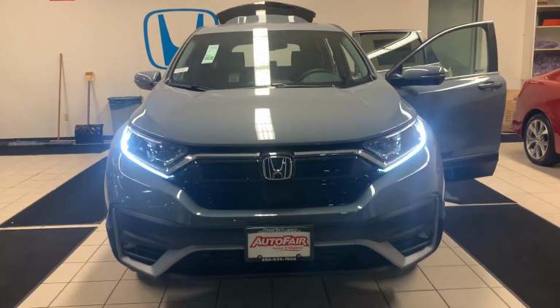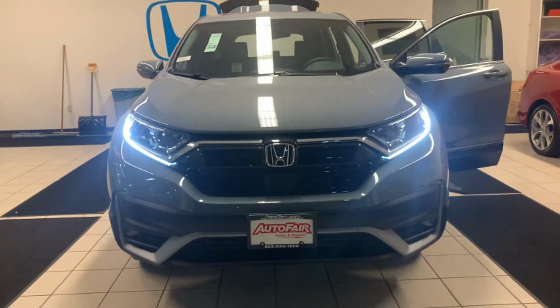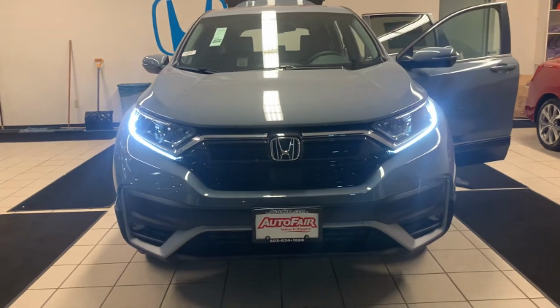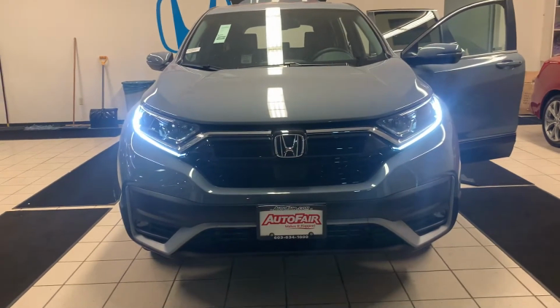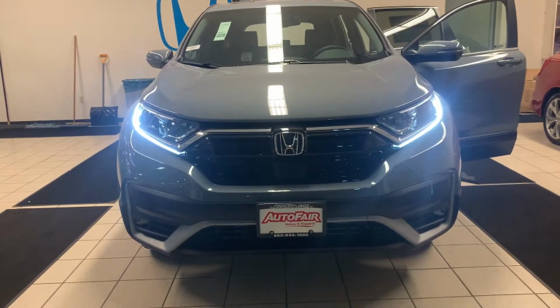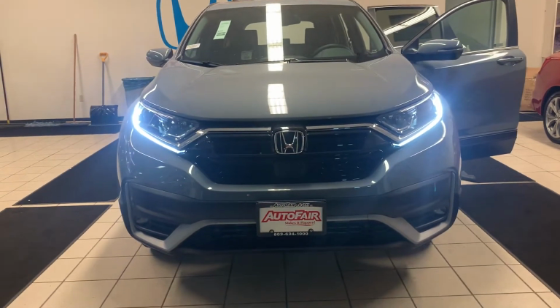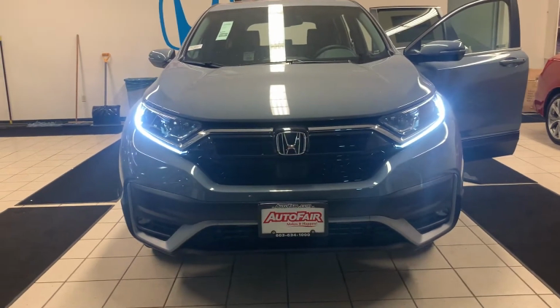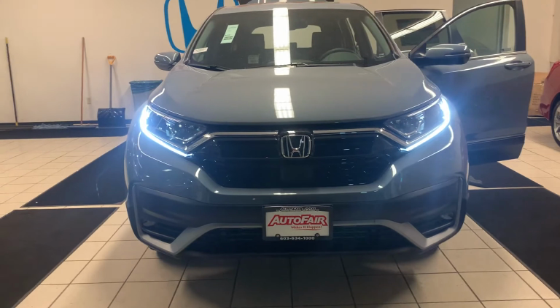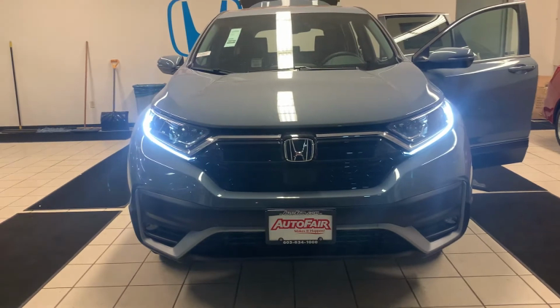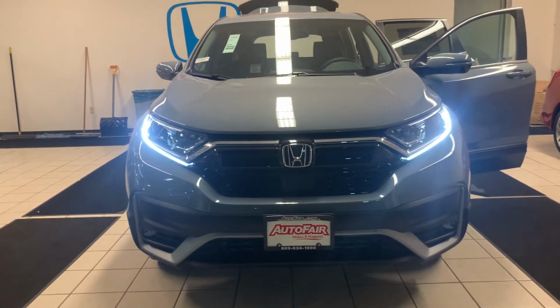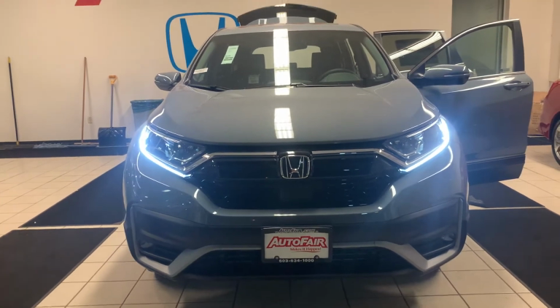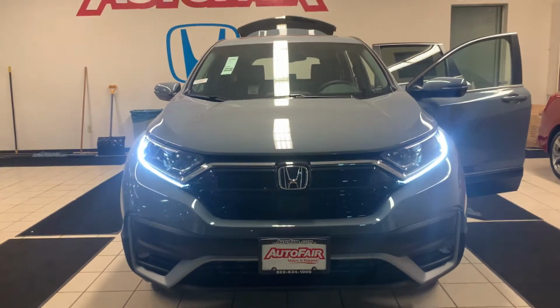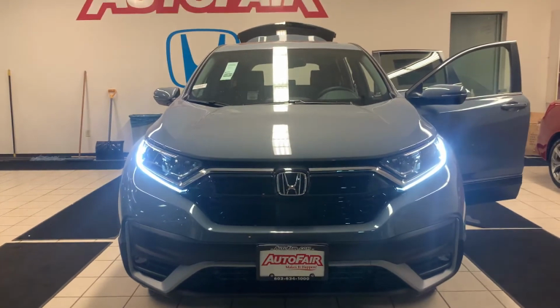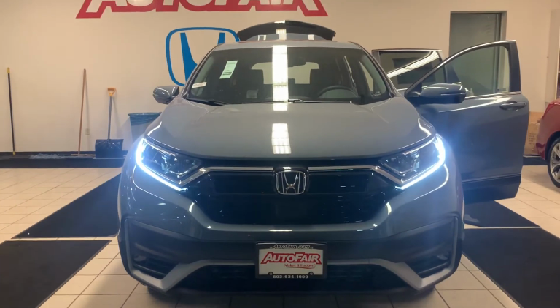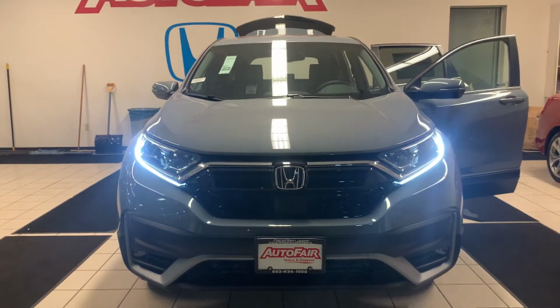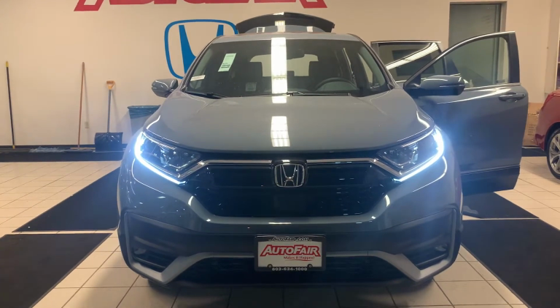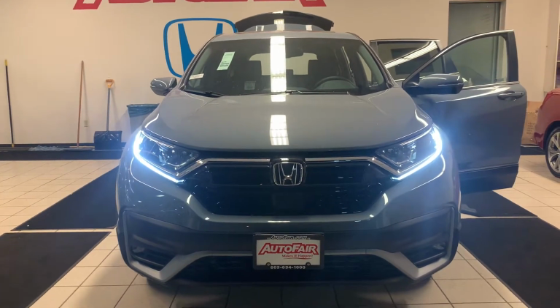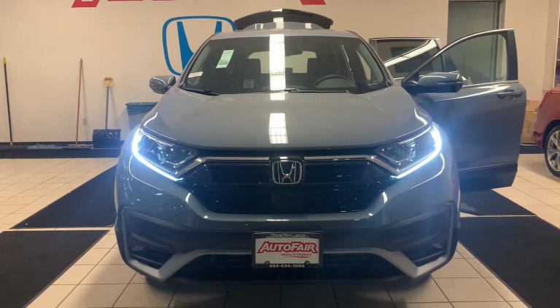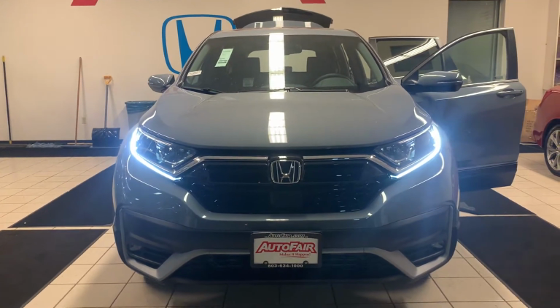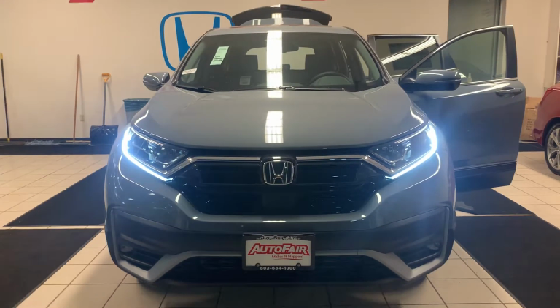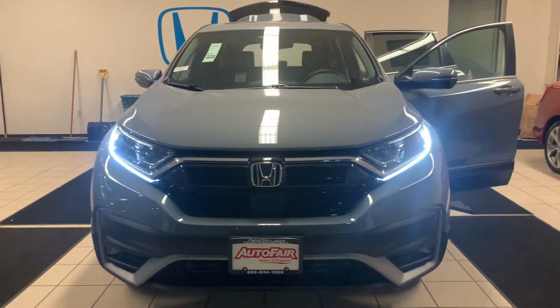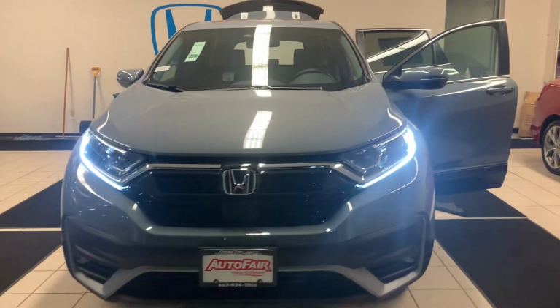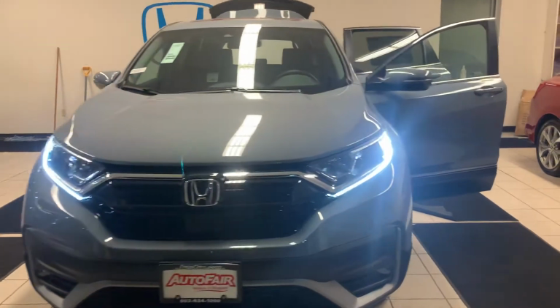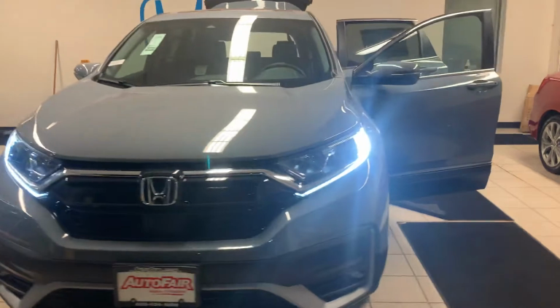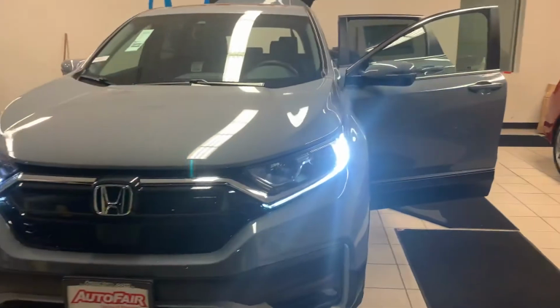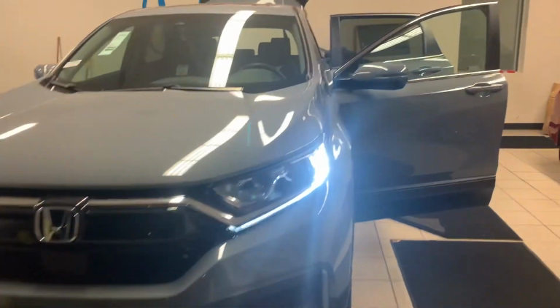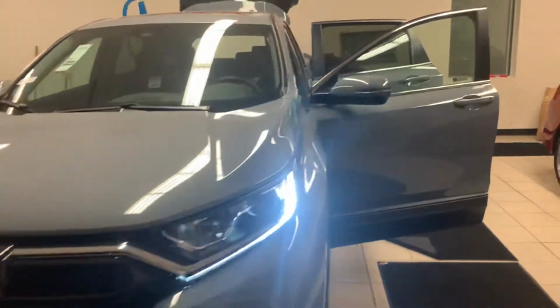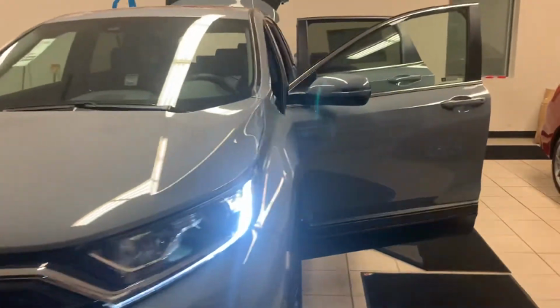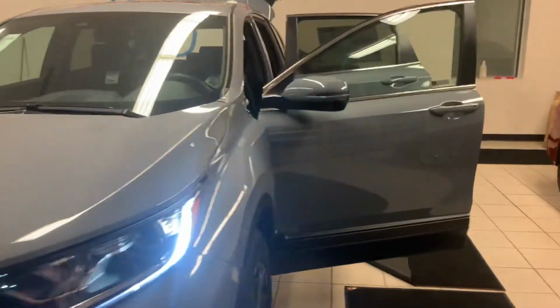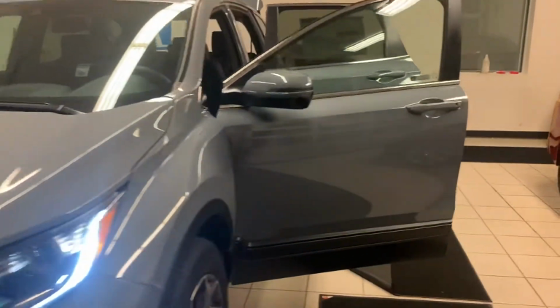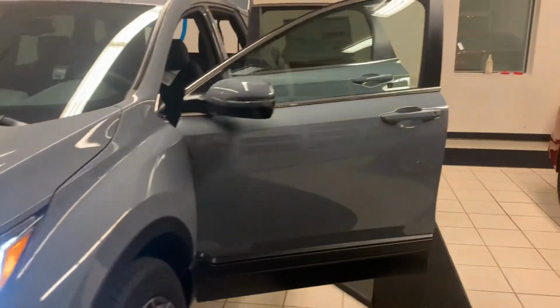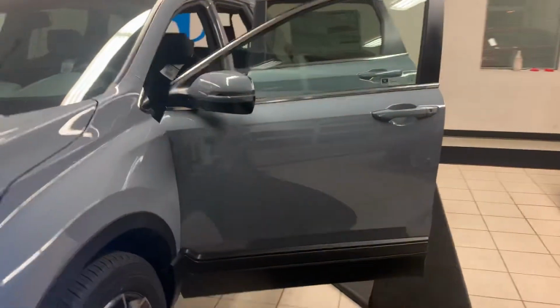As you can see here in the front, it does have the daytime running lights. You can also see this beautiful grayish blue color, which is honestly one of my favorite colors that they offer in the CR-V. I just think it's absolutely stunning.